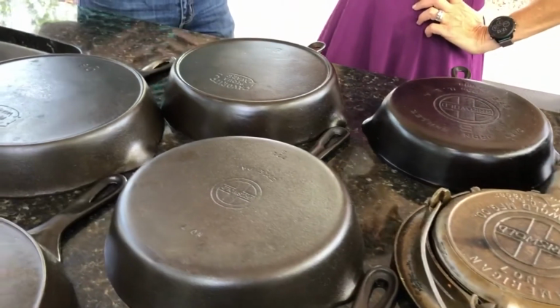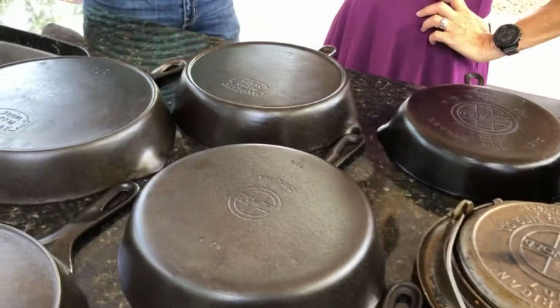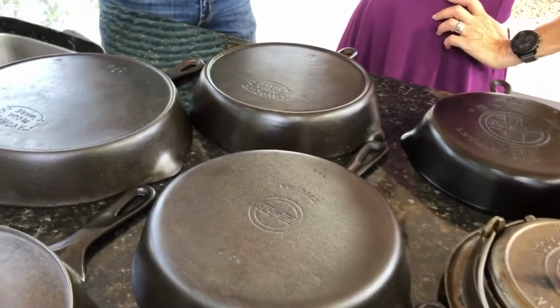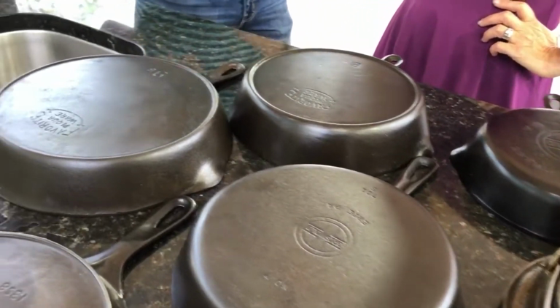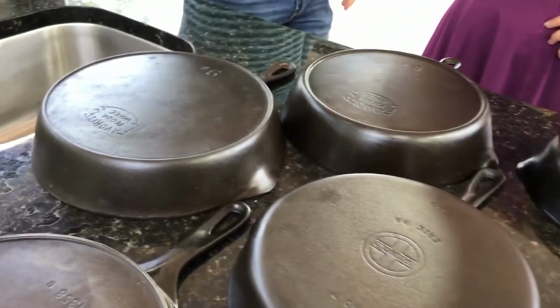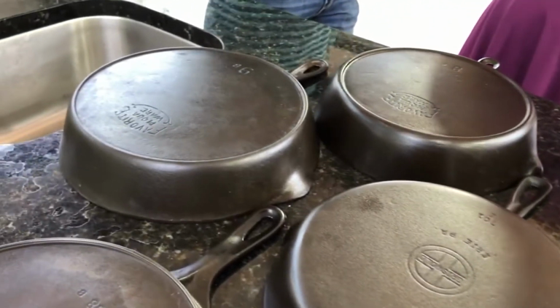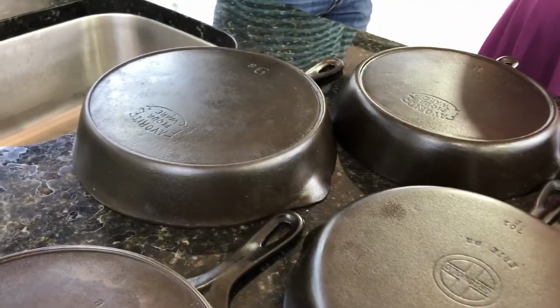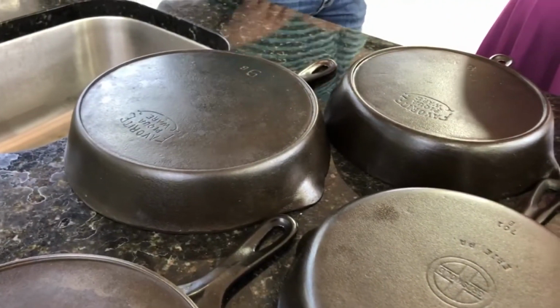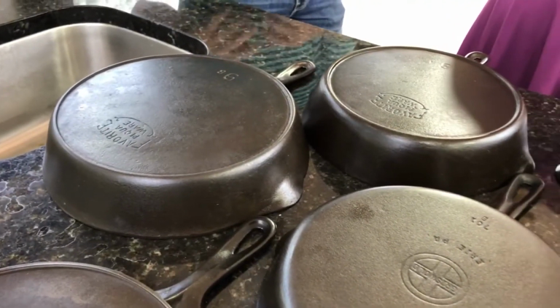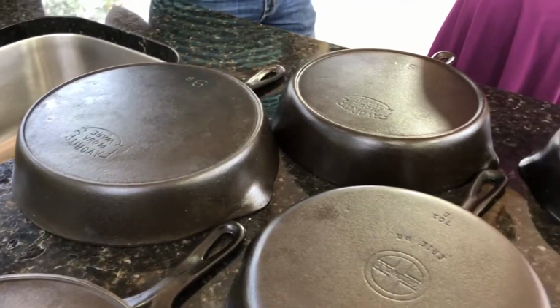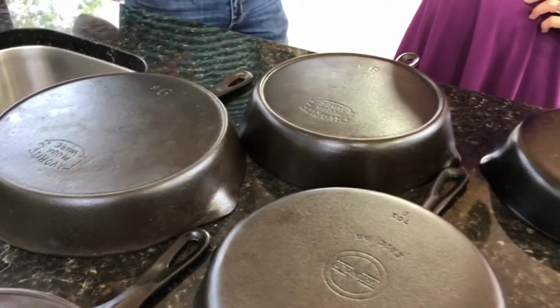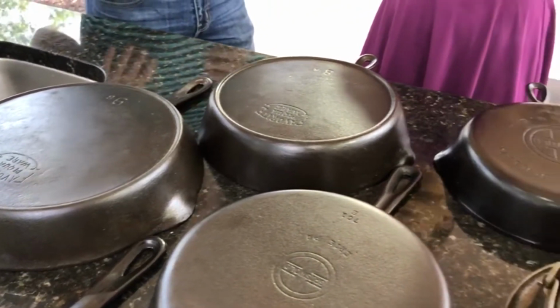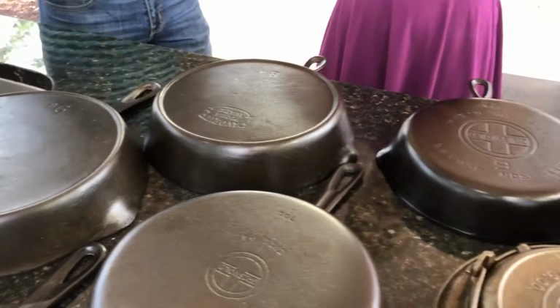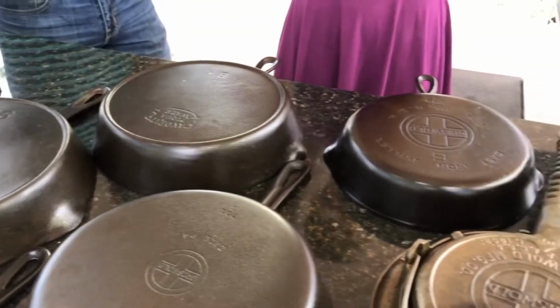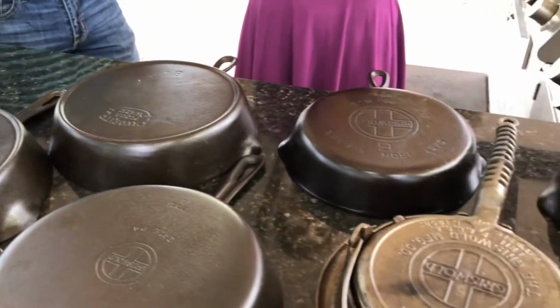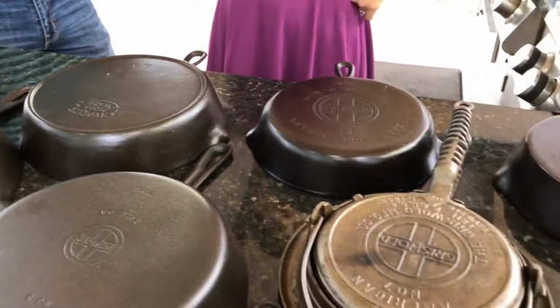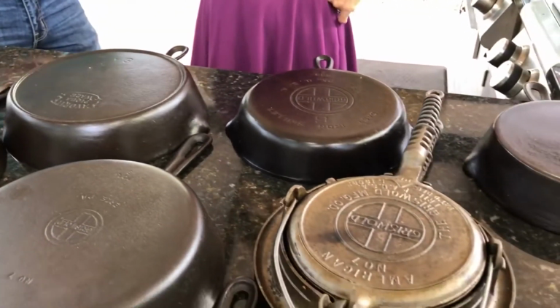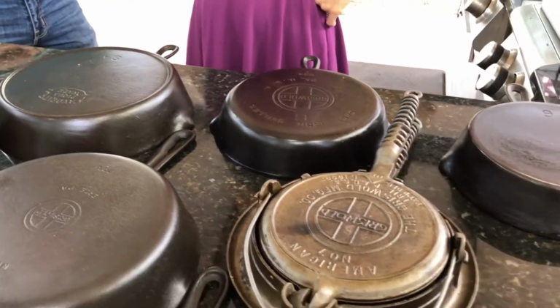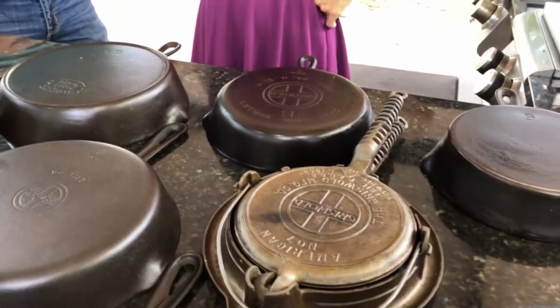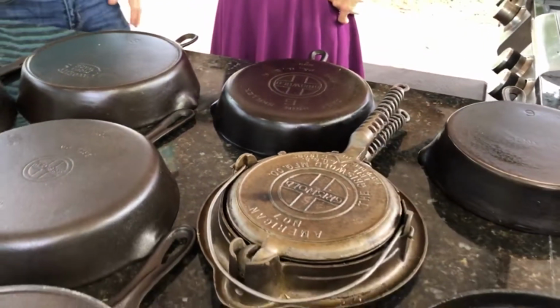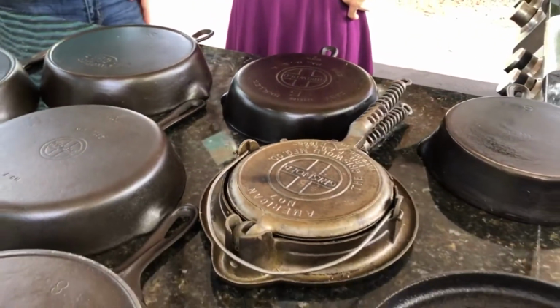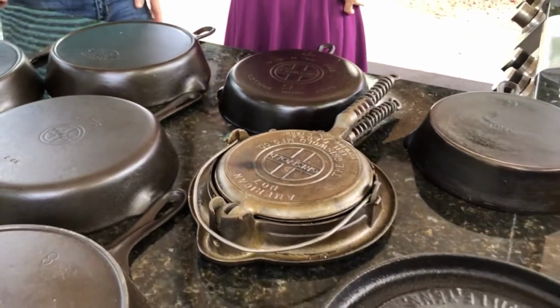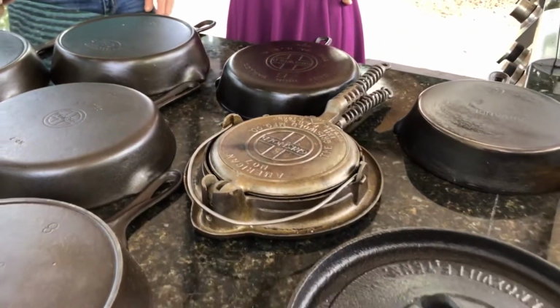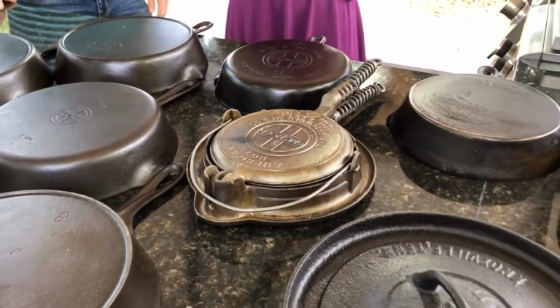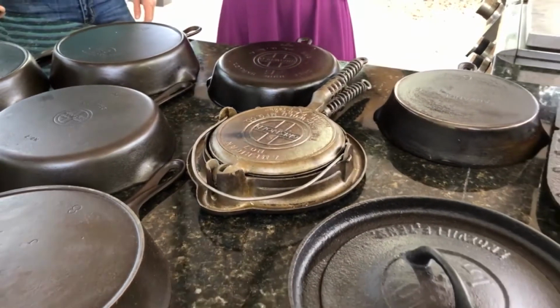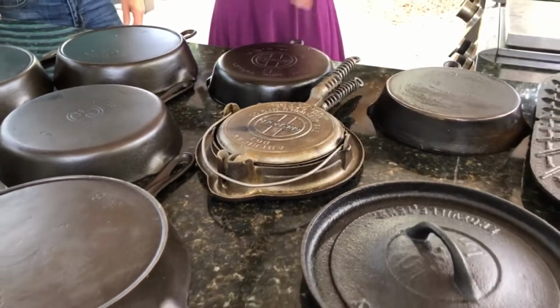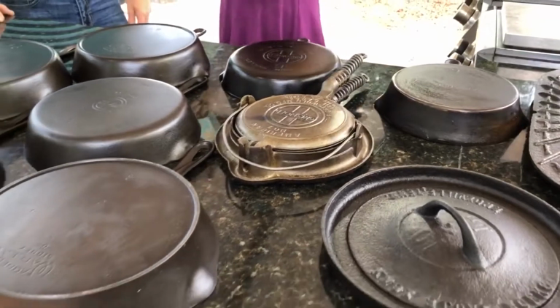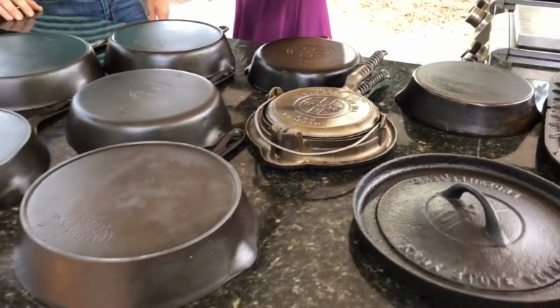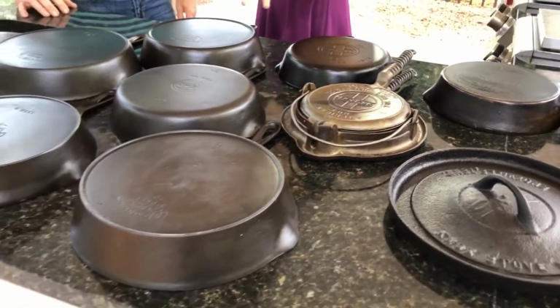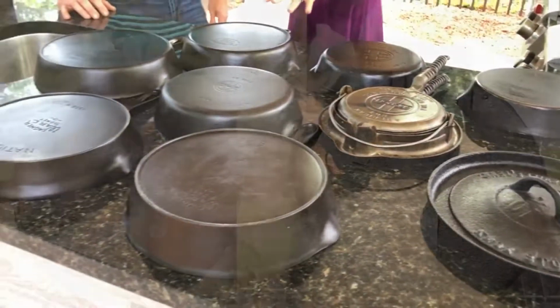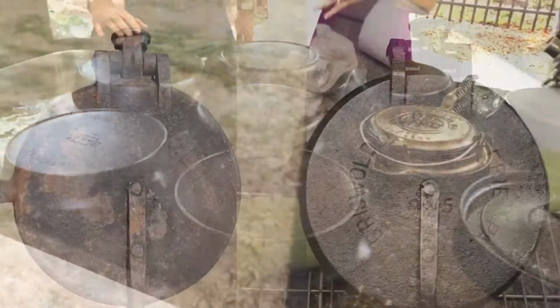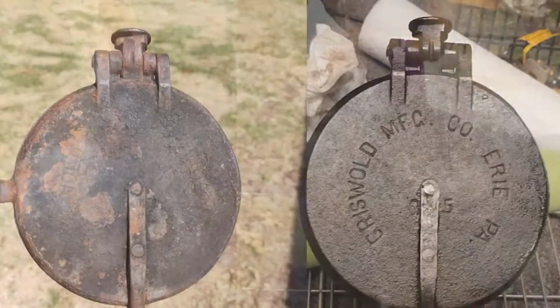What we're looking at here are some vintage pieces of cast iron — many different varieties. We've got a waffle maker and pieces from different foundries, with different logos that the foundries used over time. There was quite a lot of demand too — people would reach out and say they have something that needs restoring.